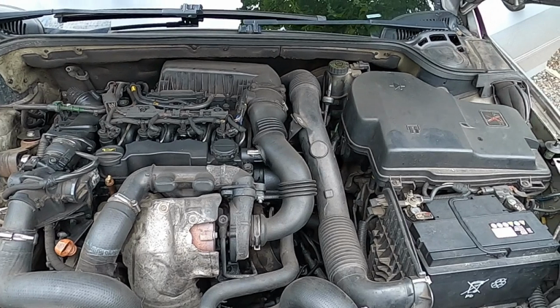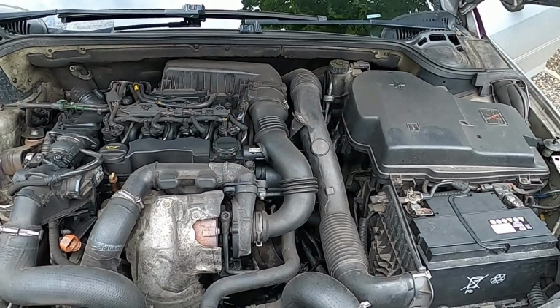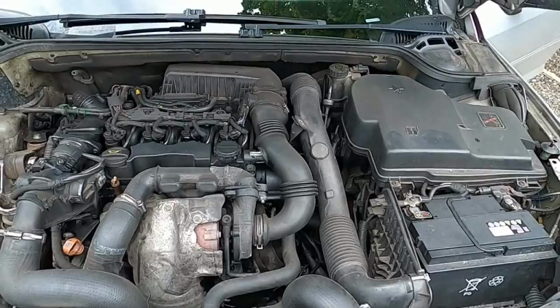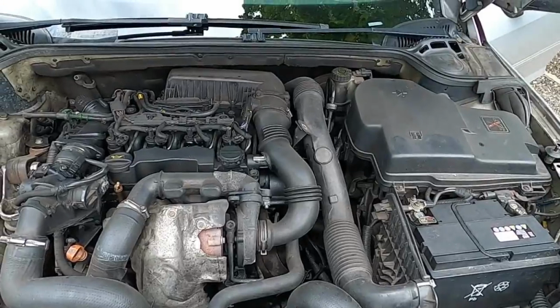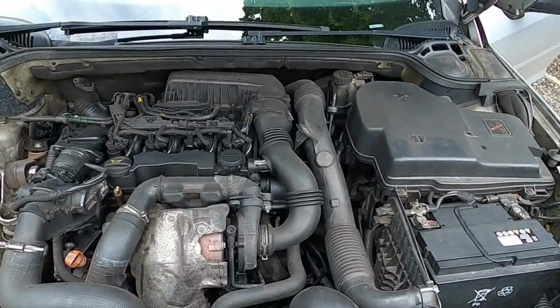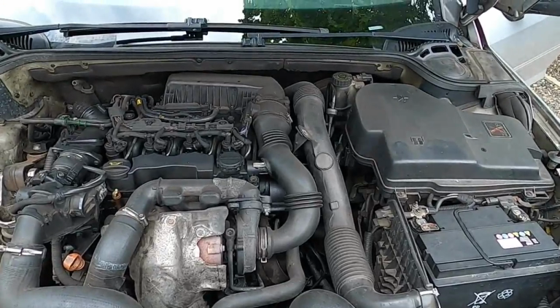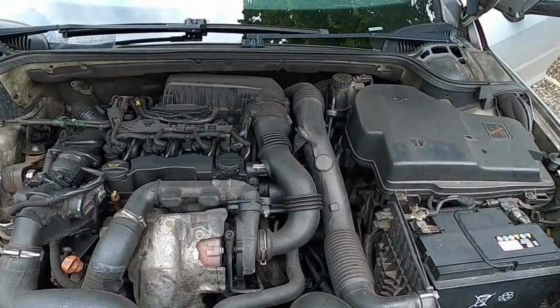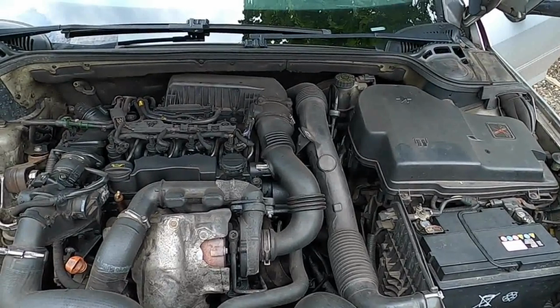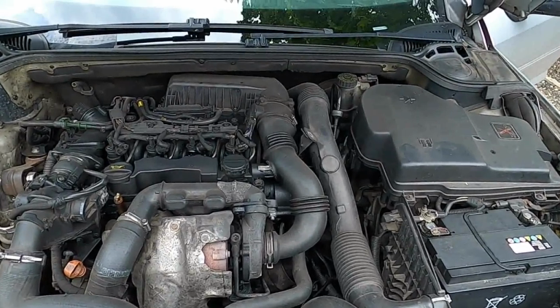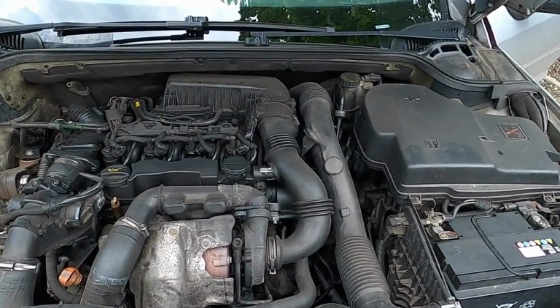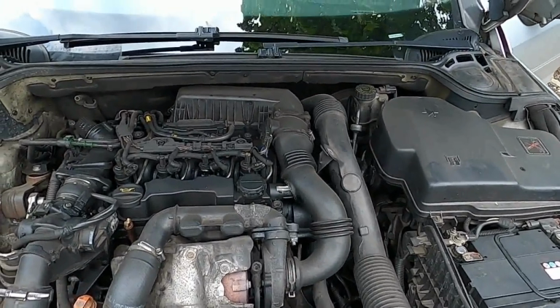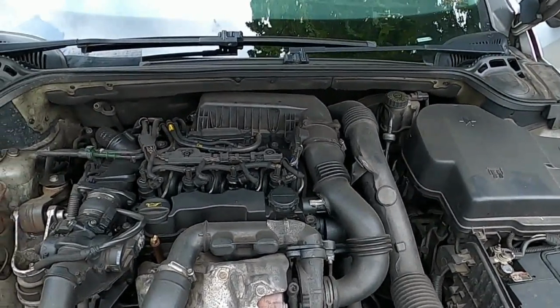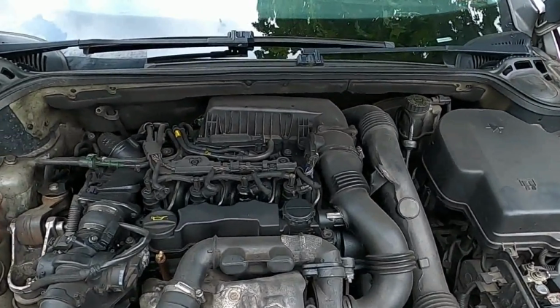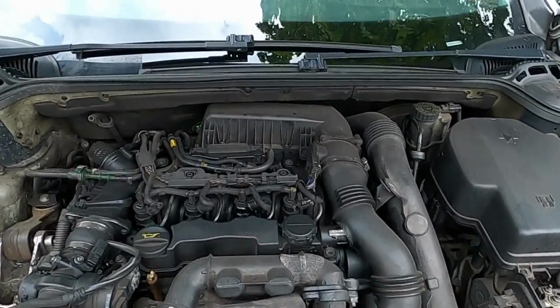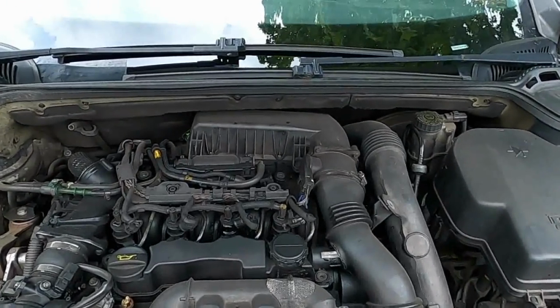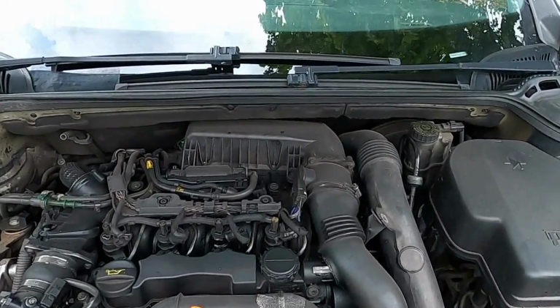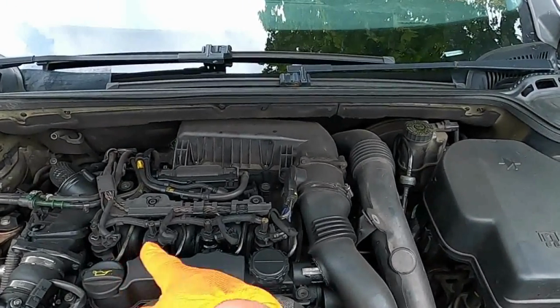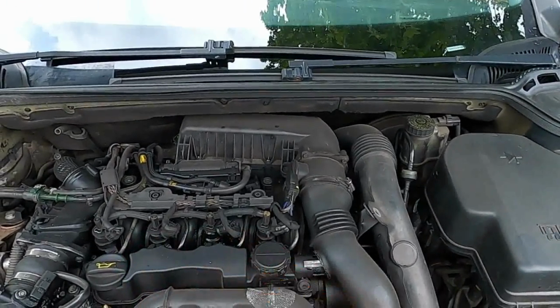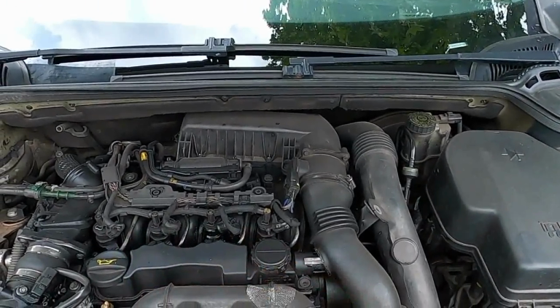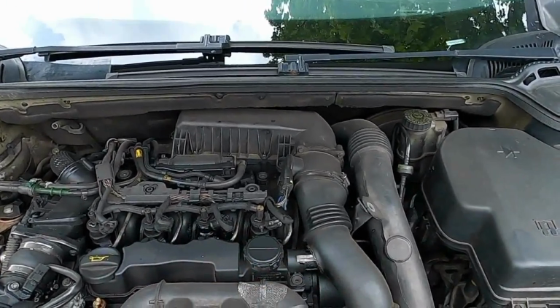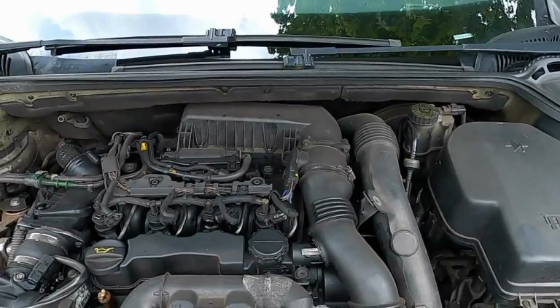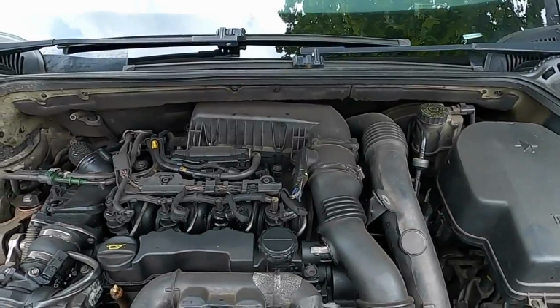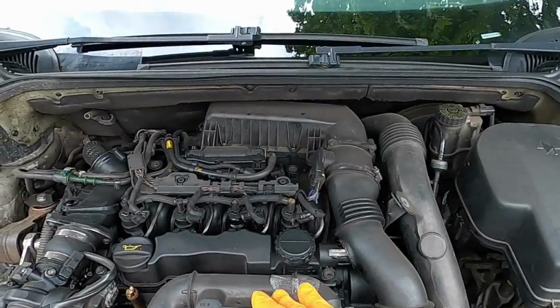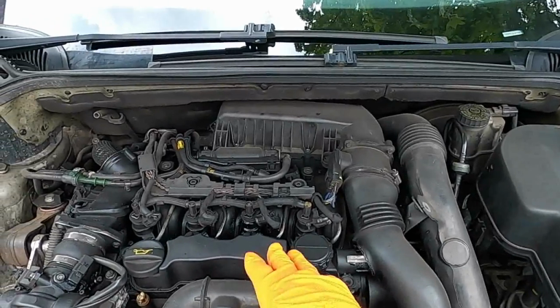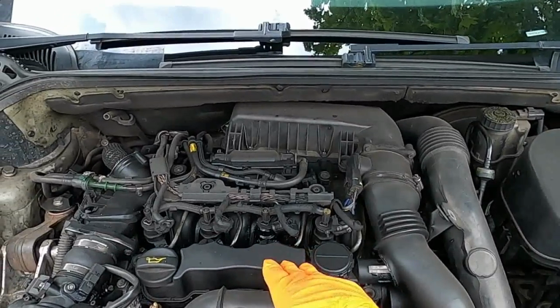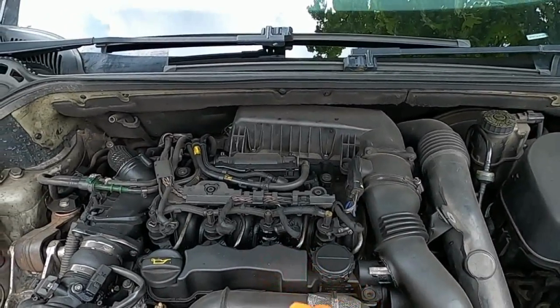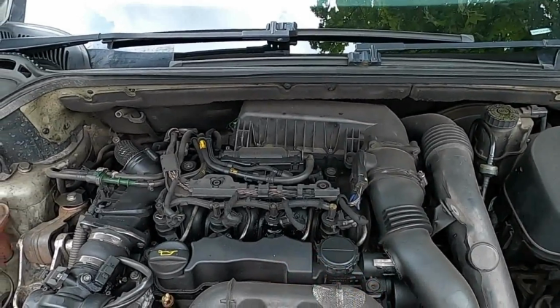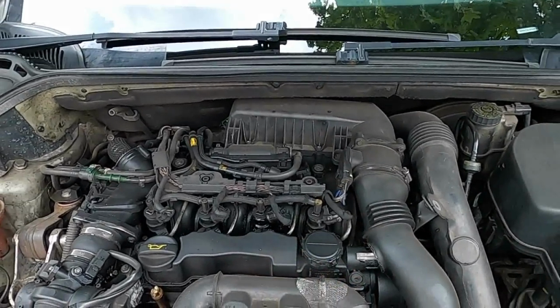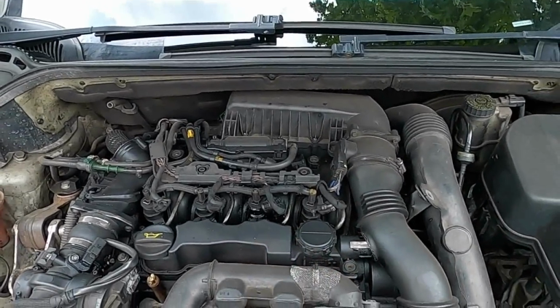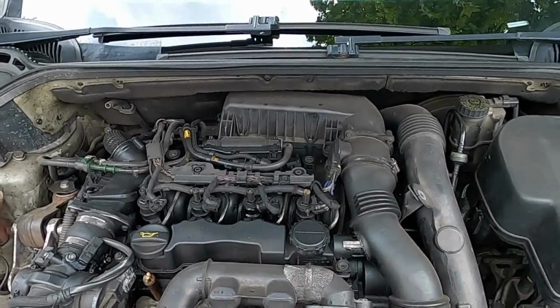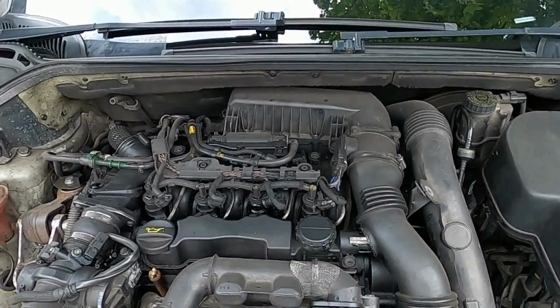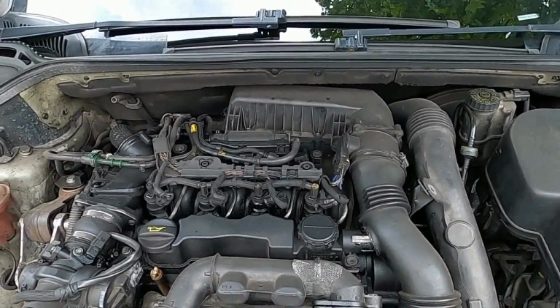Welcome back to Math for French Cars. What we're going to be doing today is we're going to be replacing injector seals and a rocker cover gasket seal.